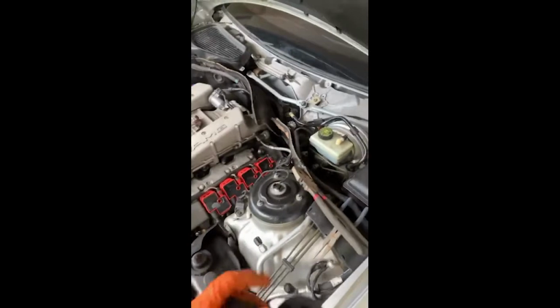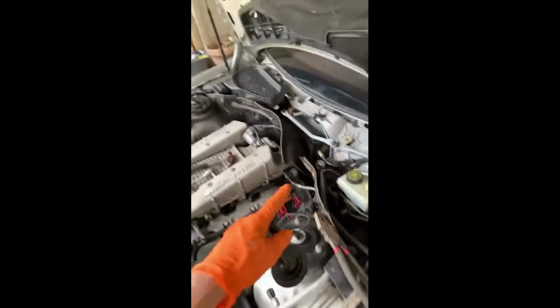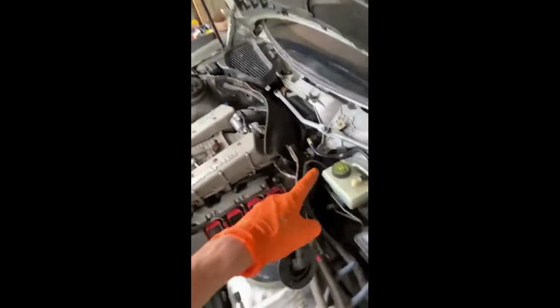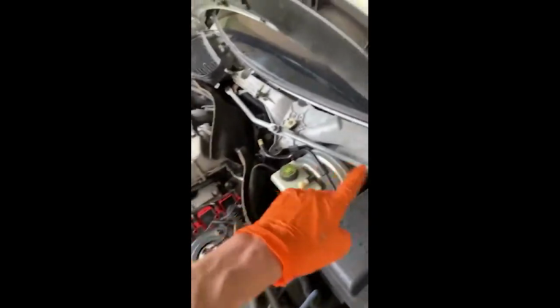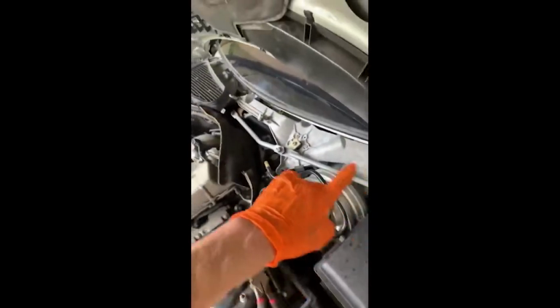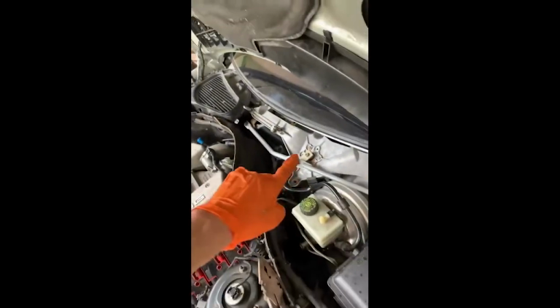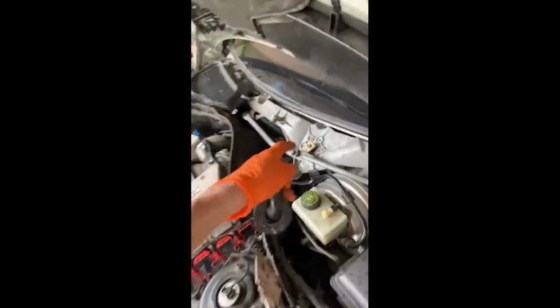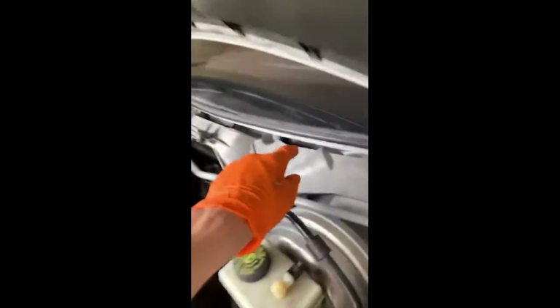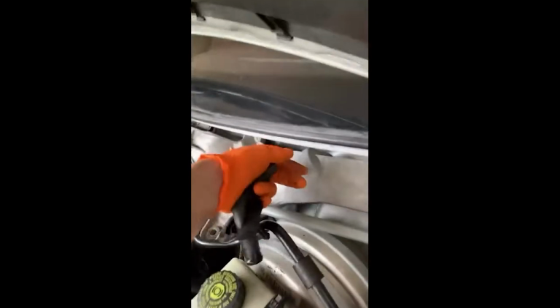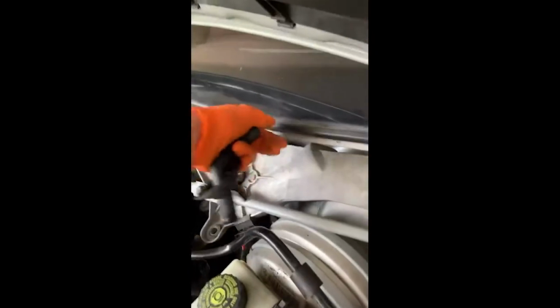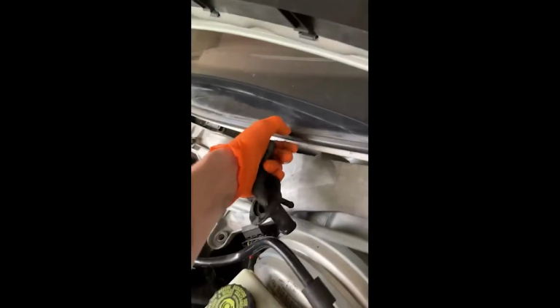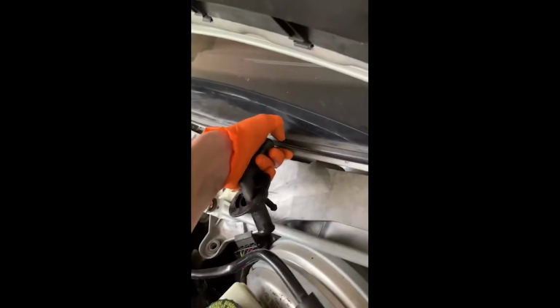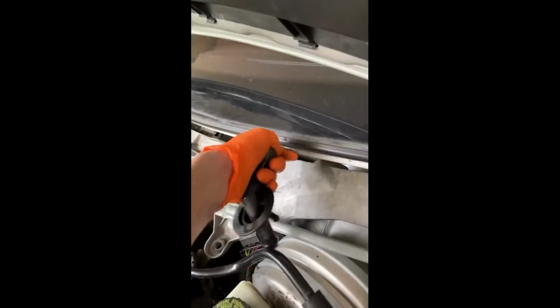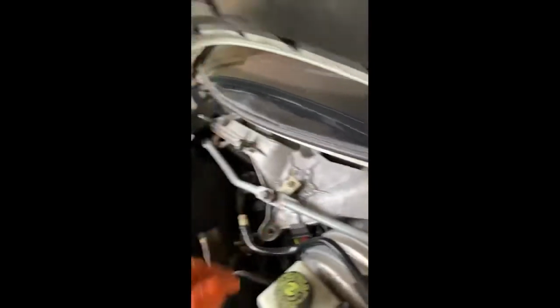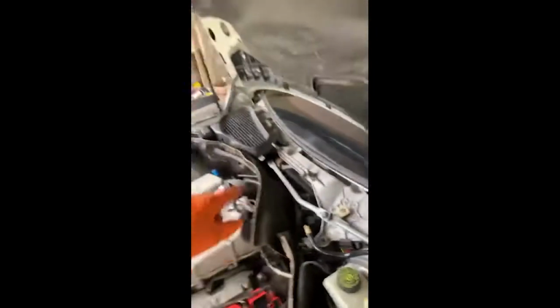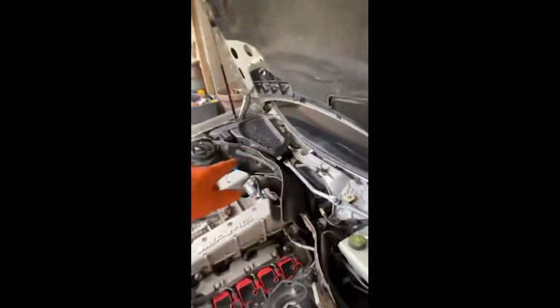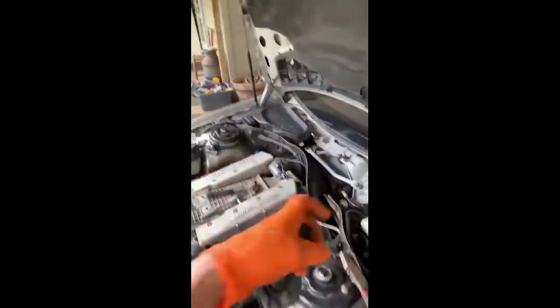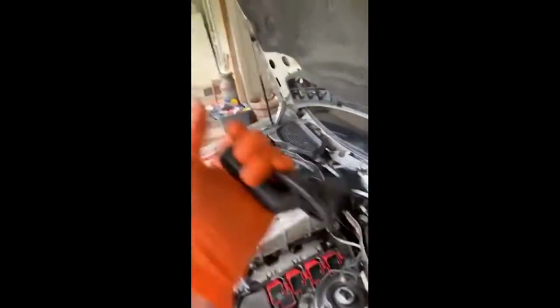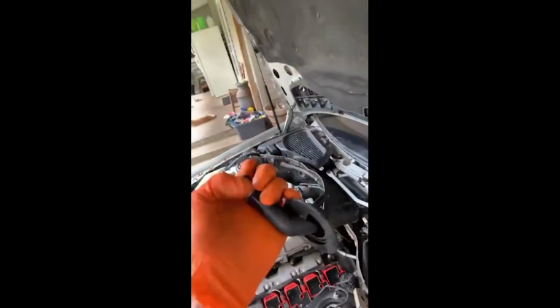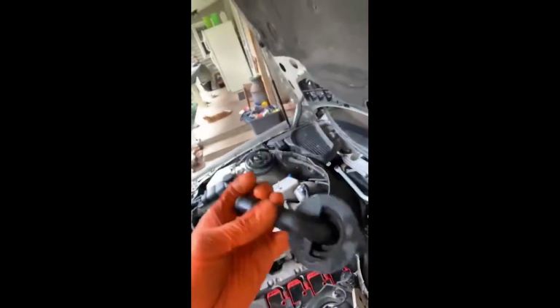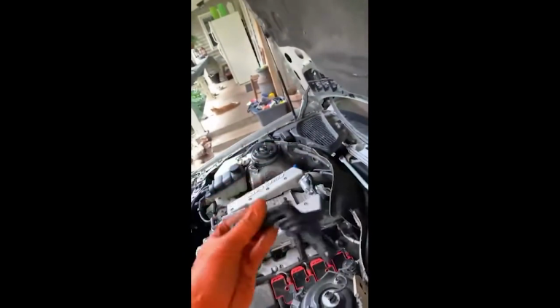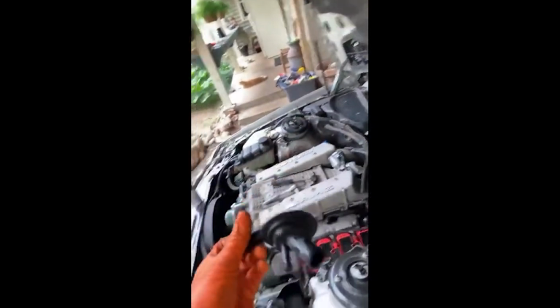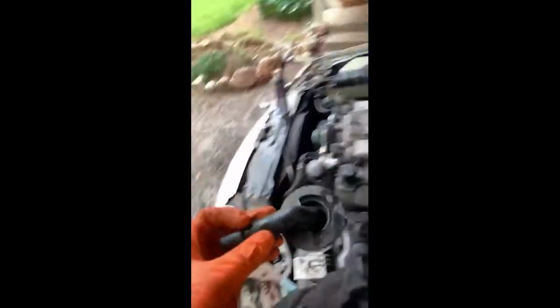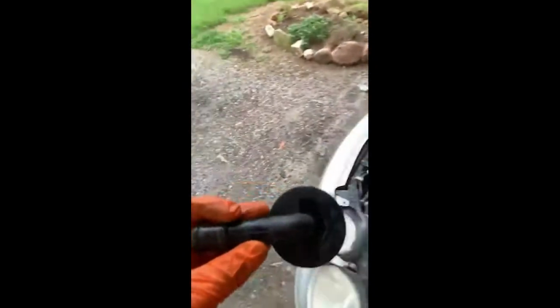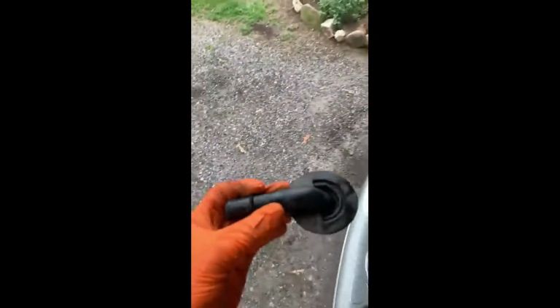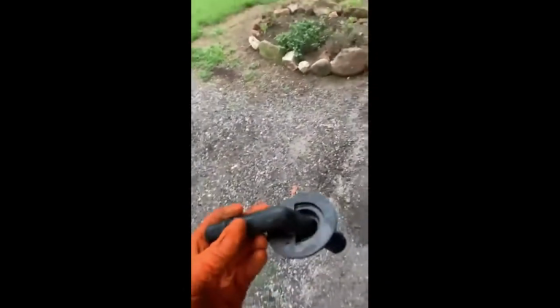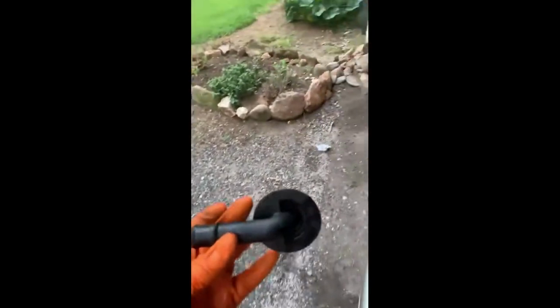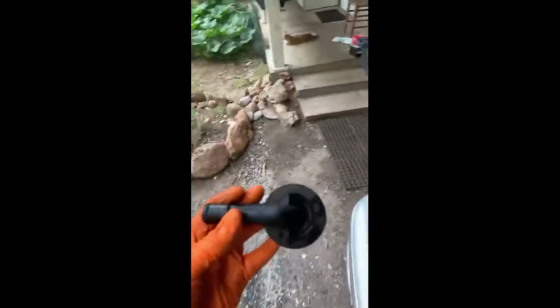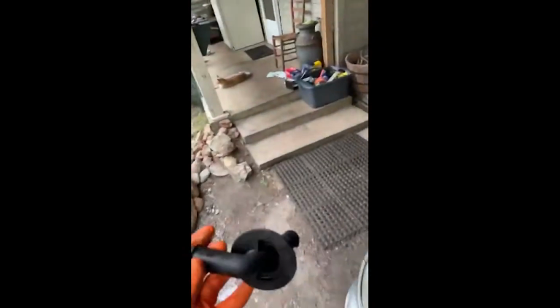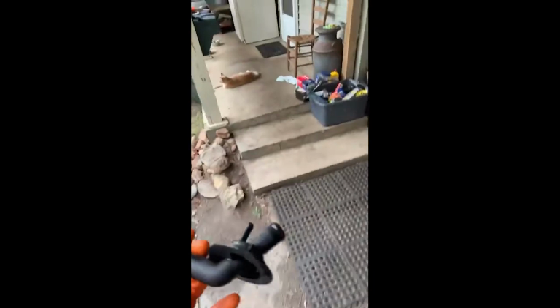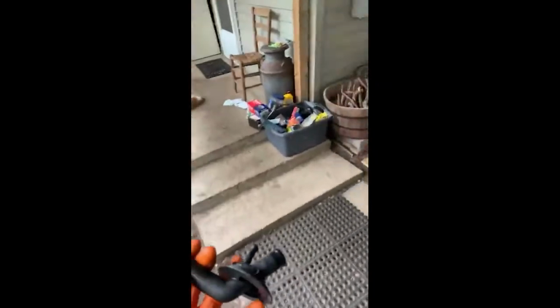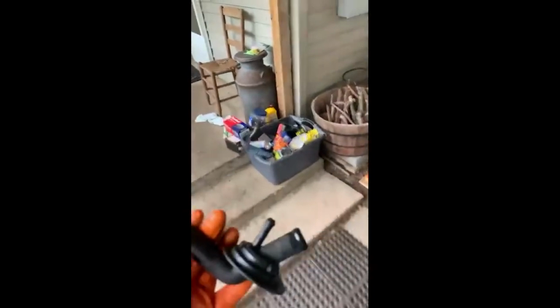This piece is a pain. I had to take off the whole cover, pop the cover off from the windshield, do all this crazy stuff just to get this ten dollar piece out. It's a three-way connector for the heater core.